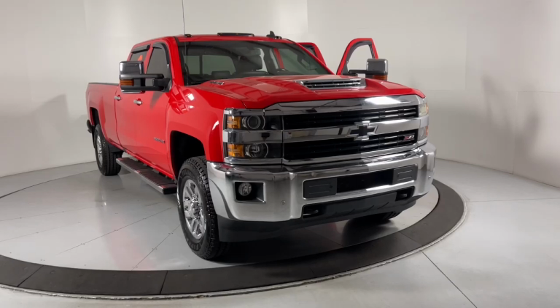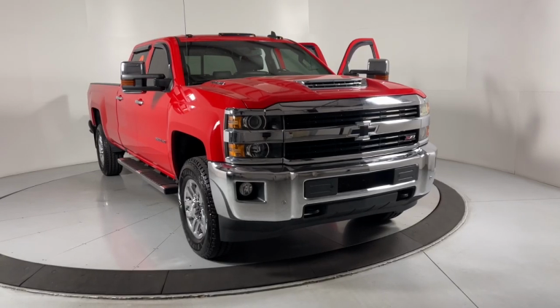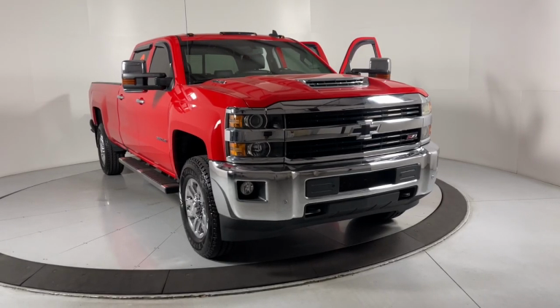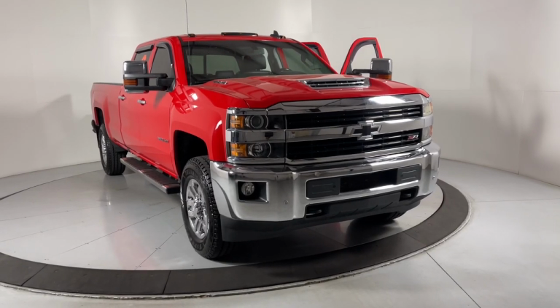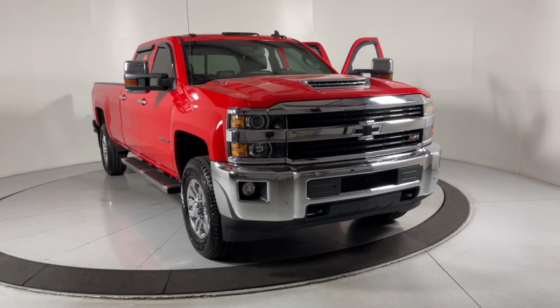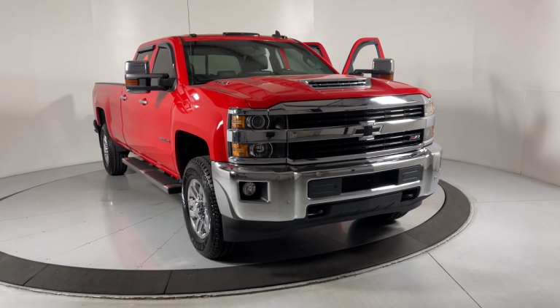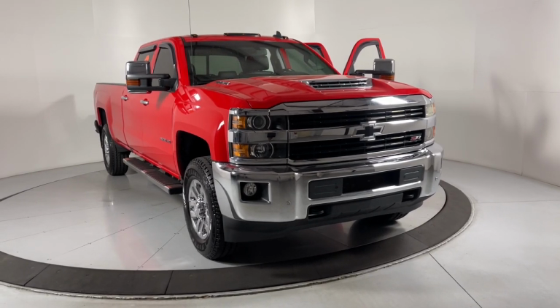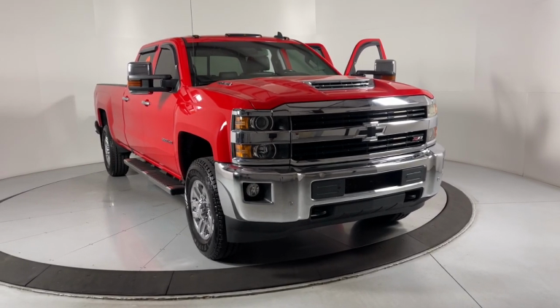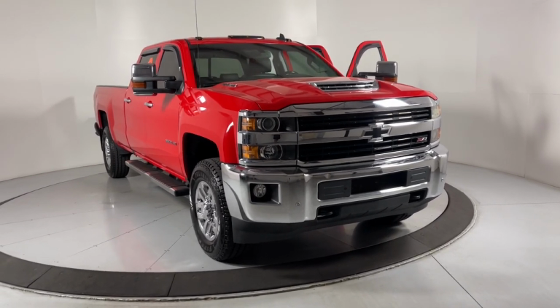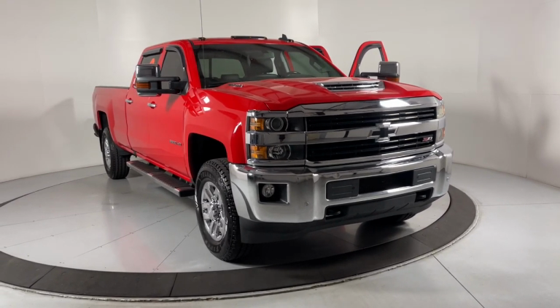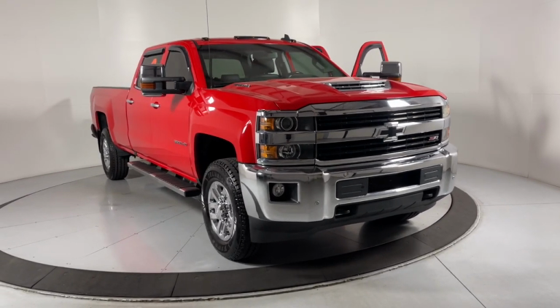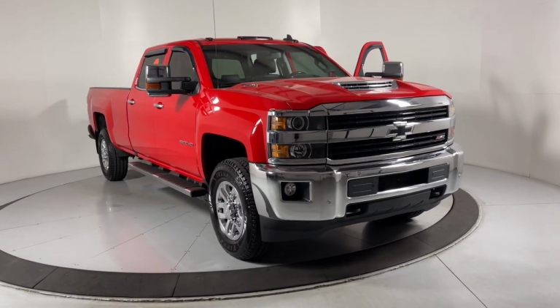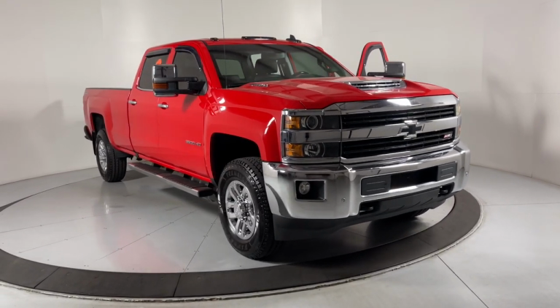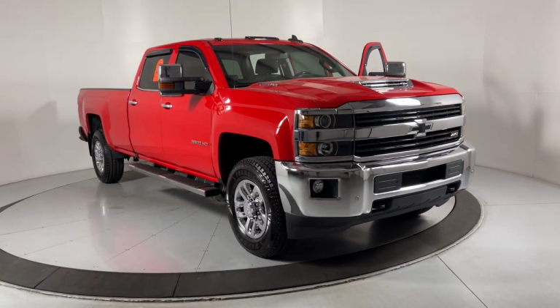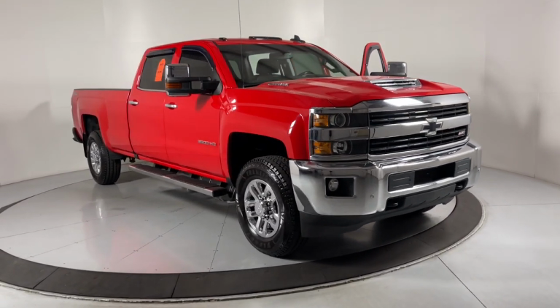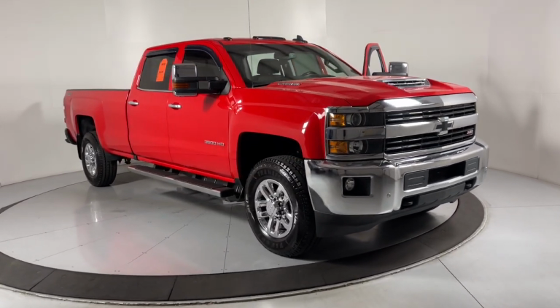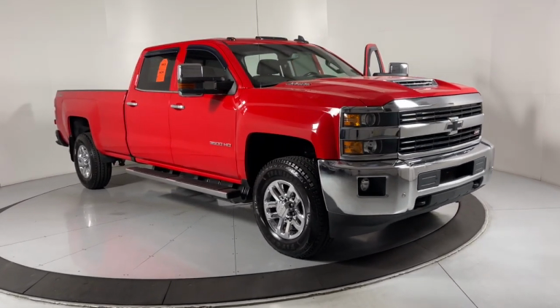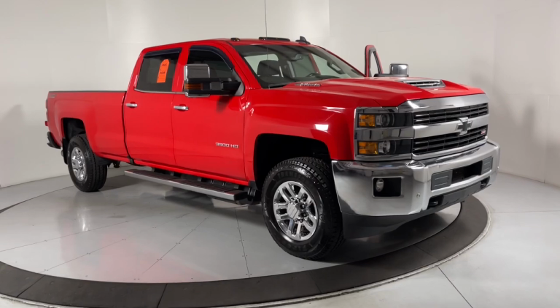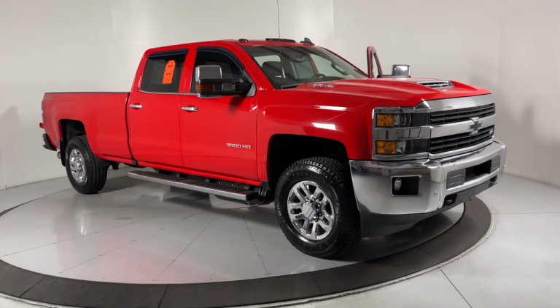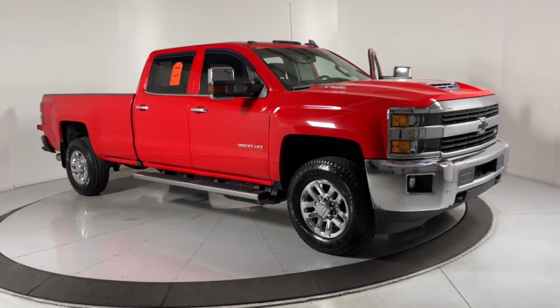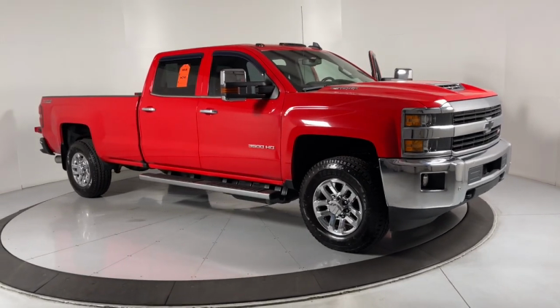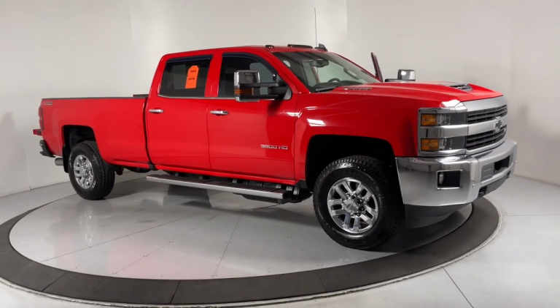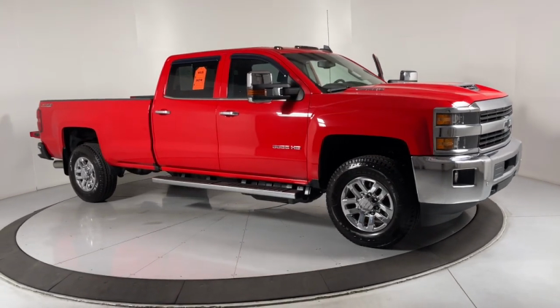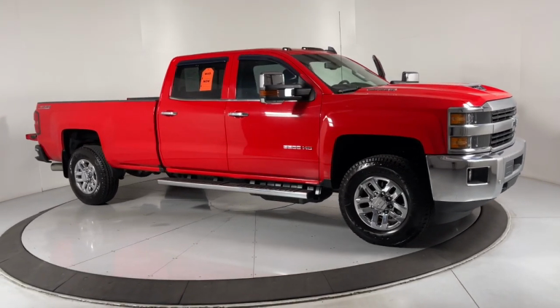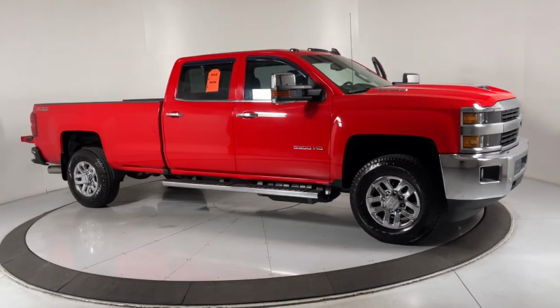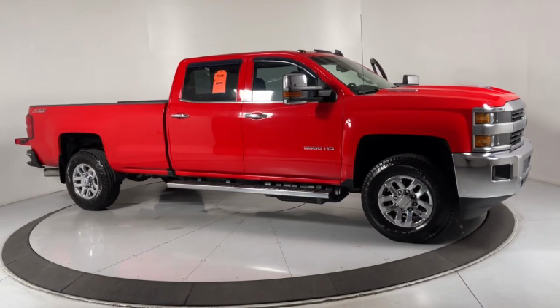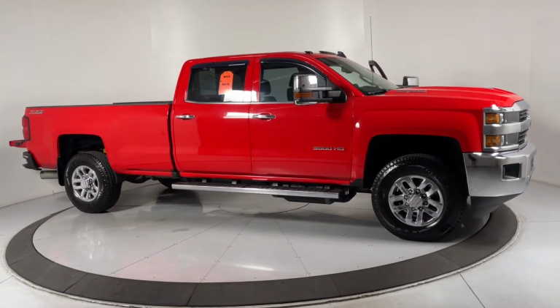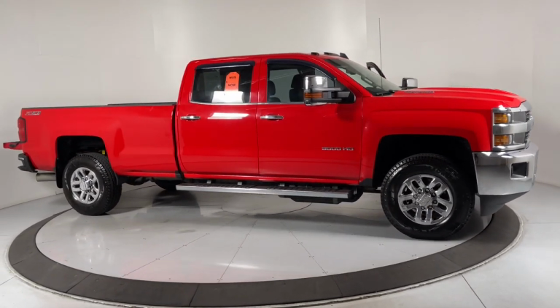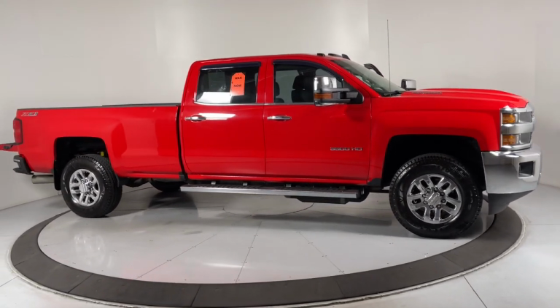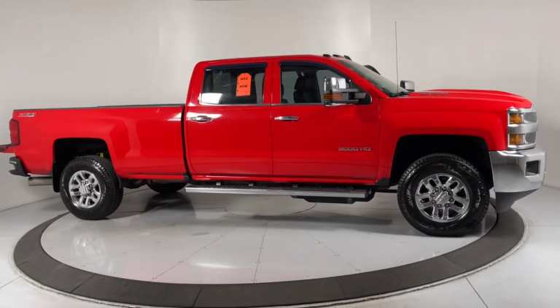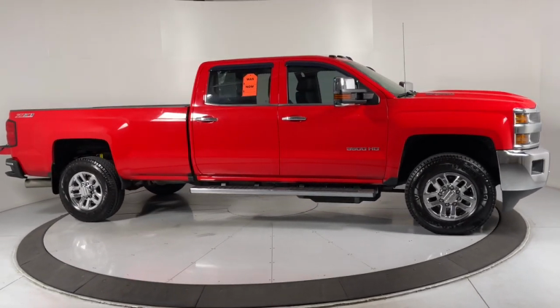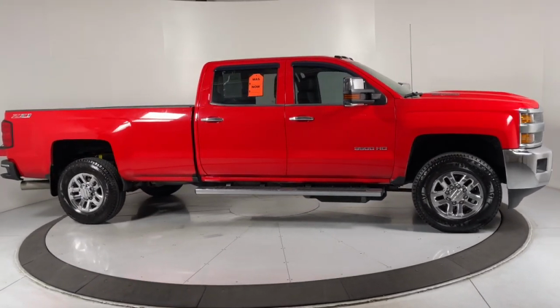Introducing the 2017 Chevrolet Silverado. With less than 150,000 miles on the odometer, this vehicle stands out from the rest.